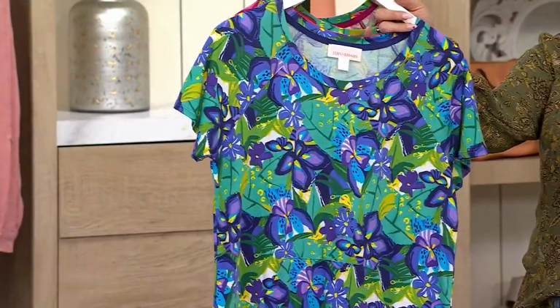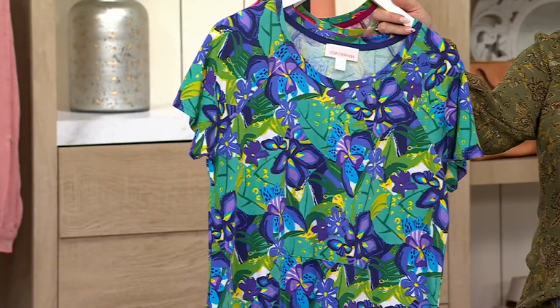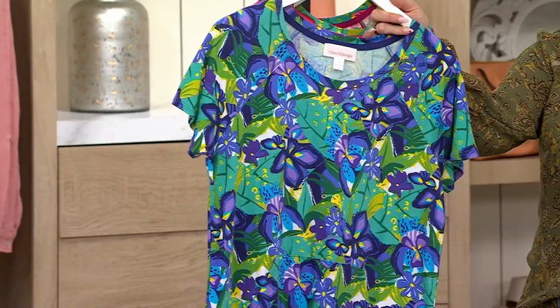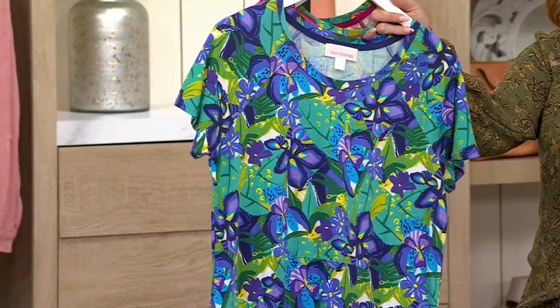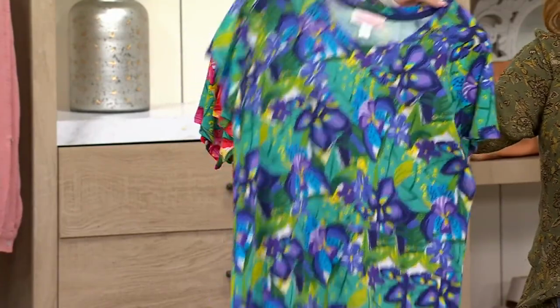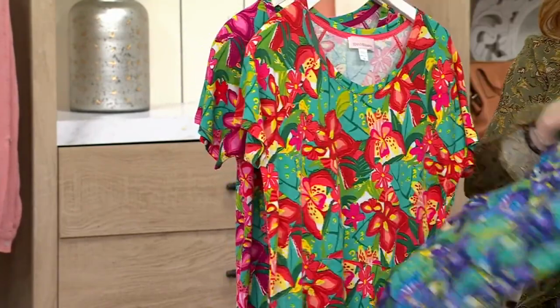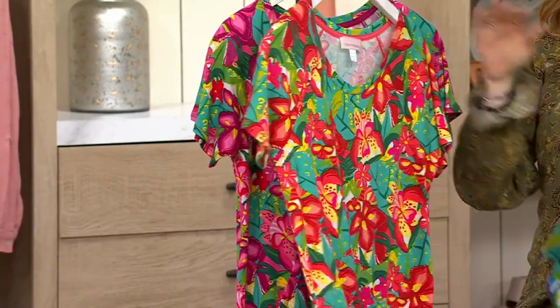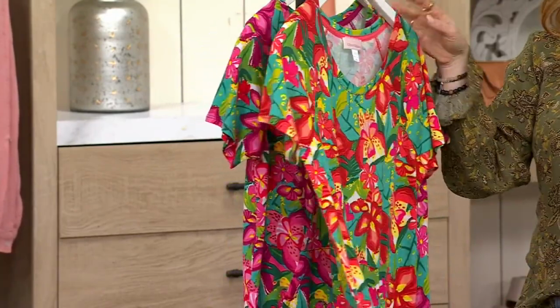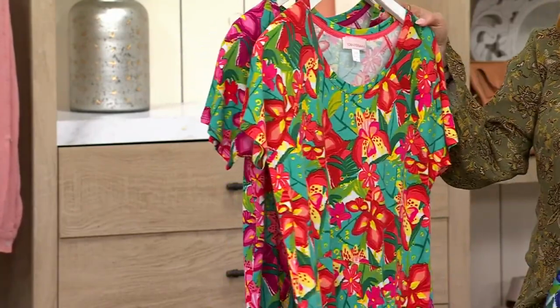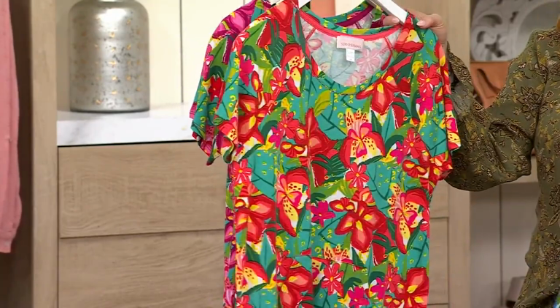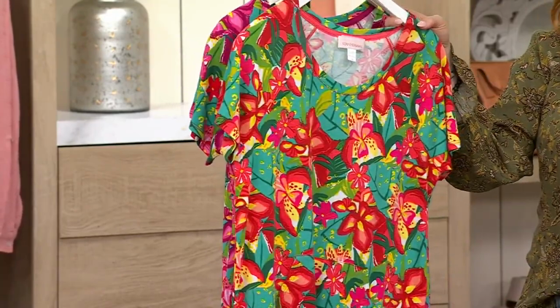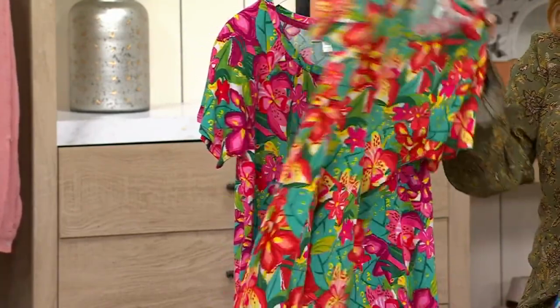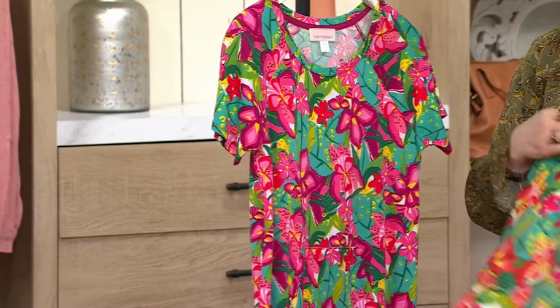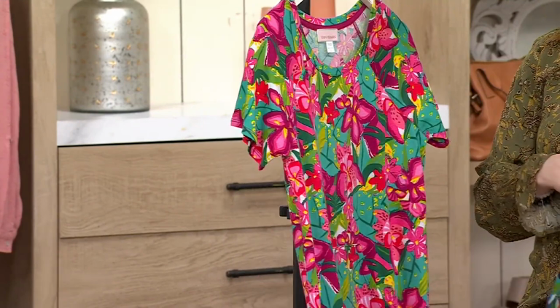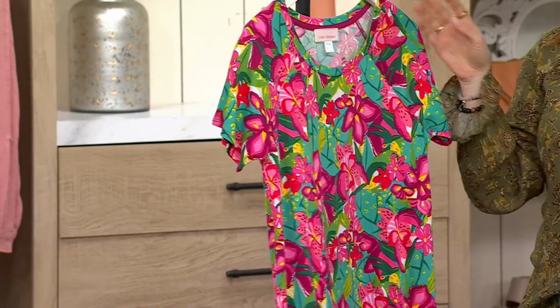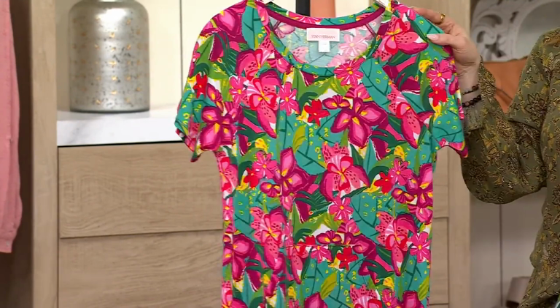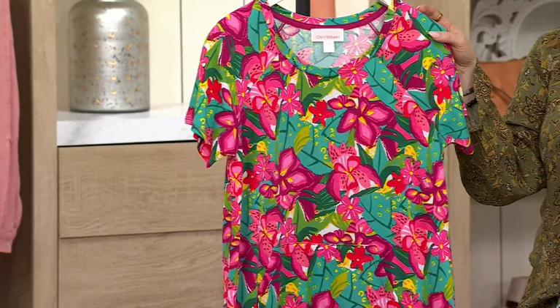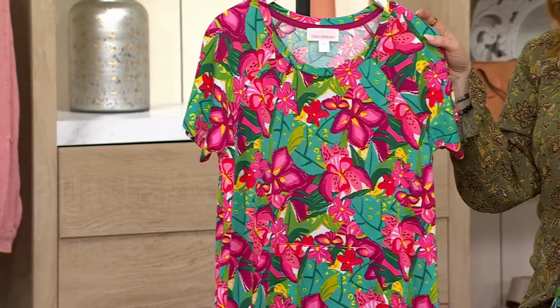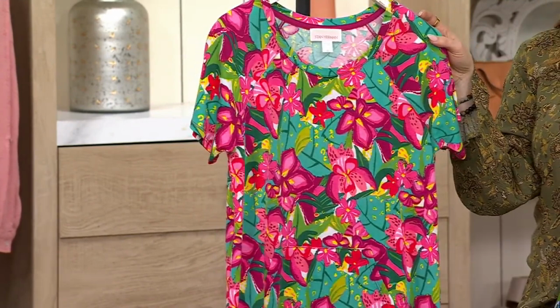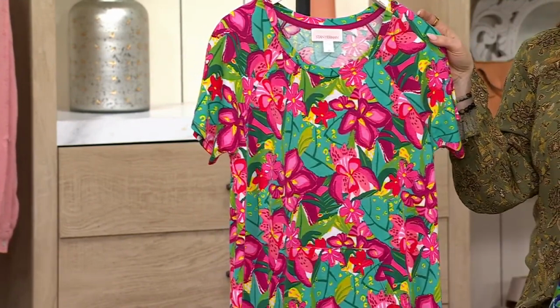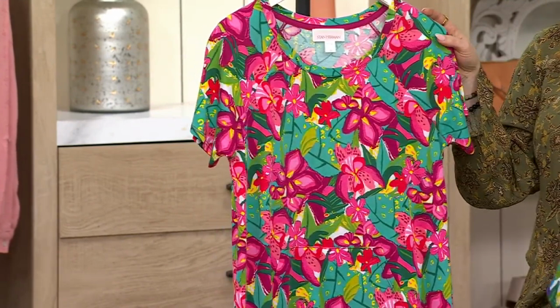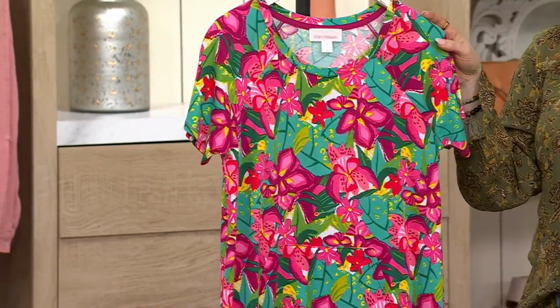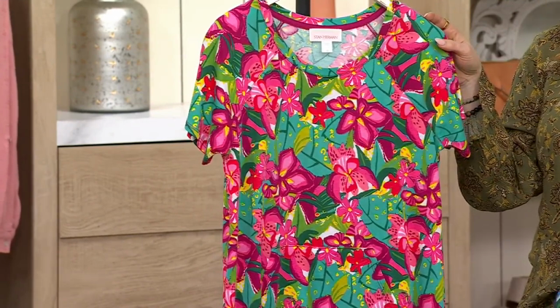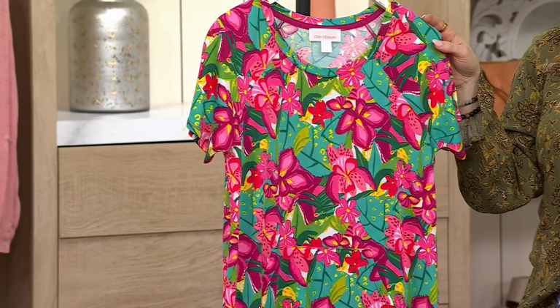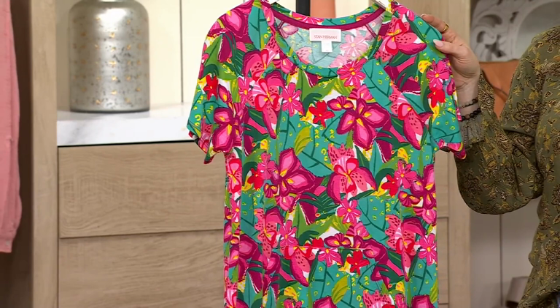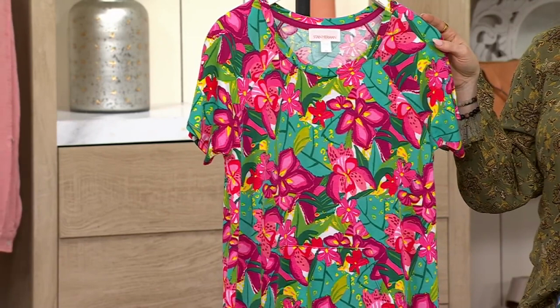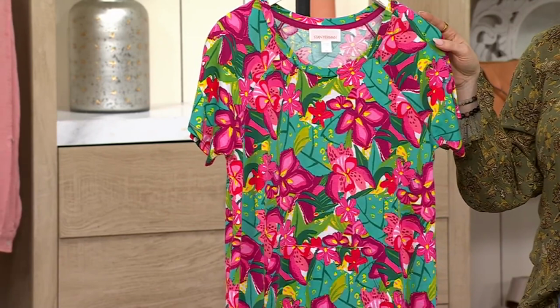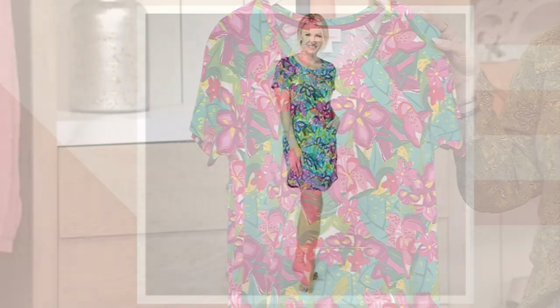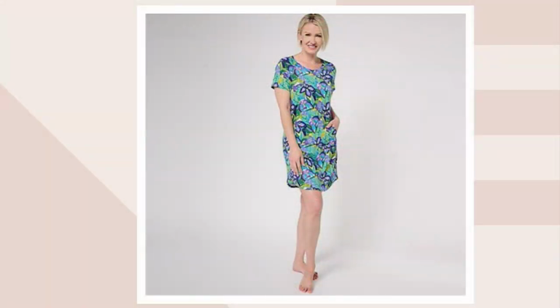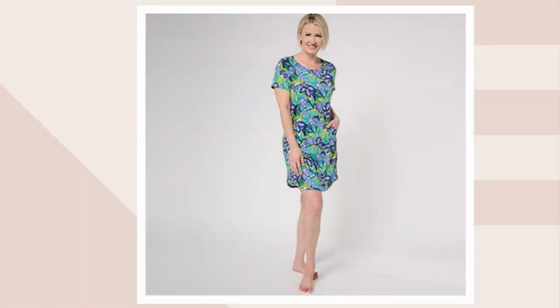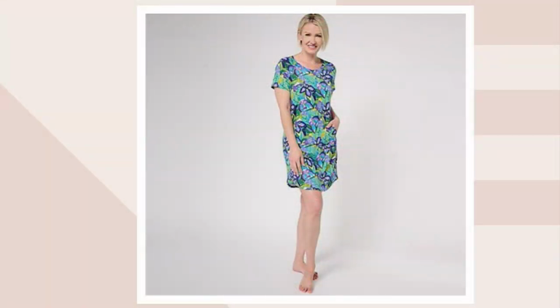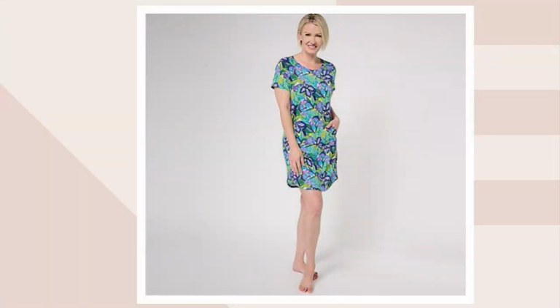This is called cobalt, papaya, raspberry, and one more on .com — yes, this is your wisteria.